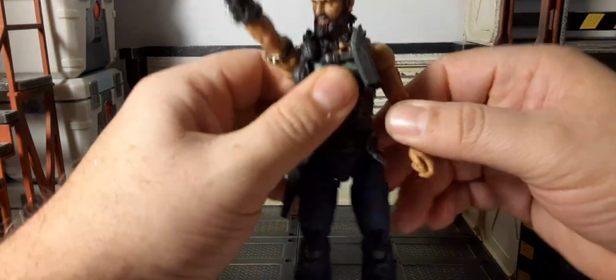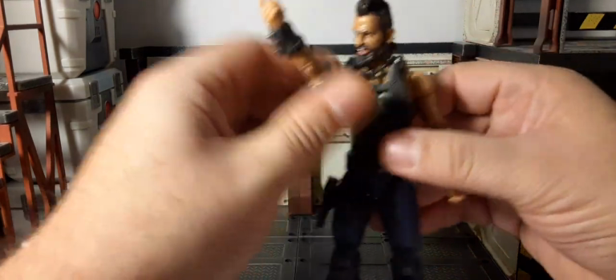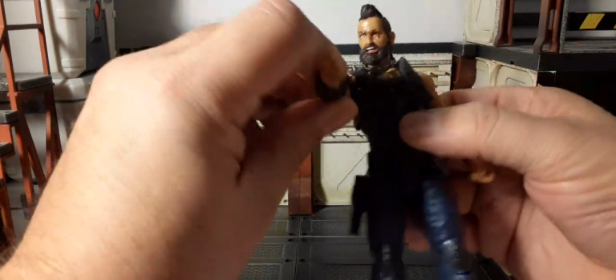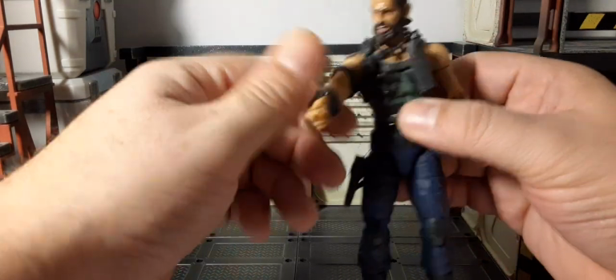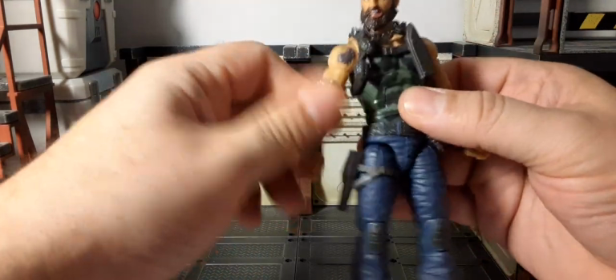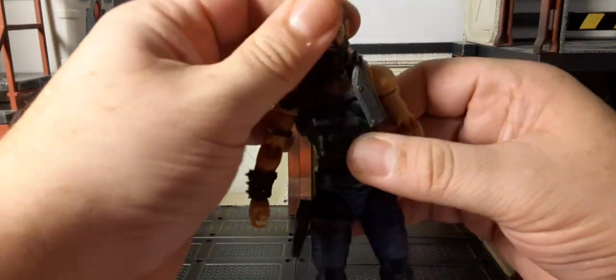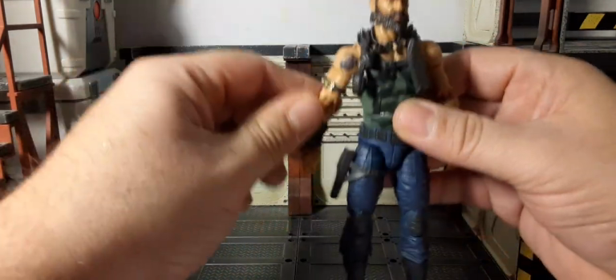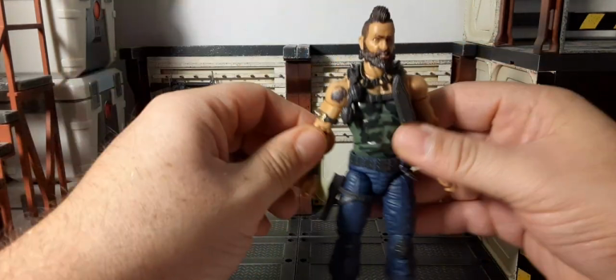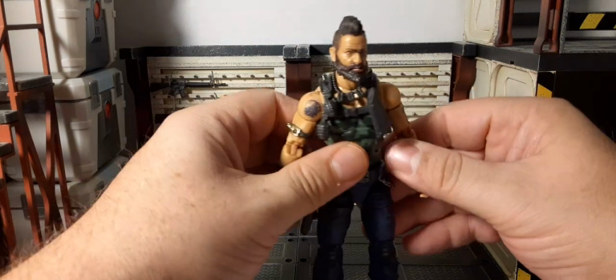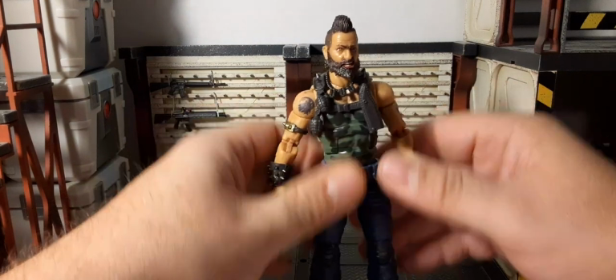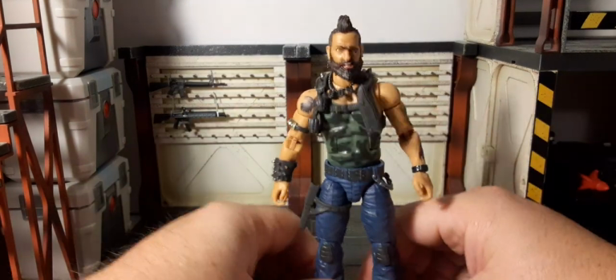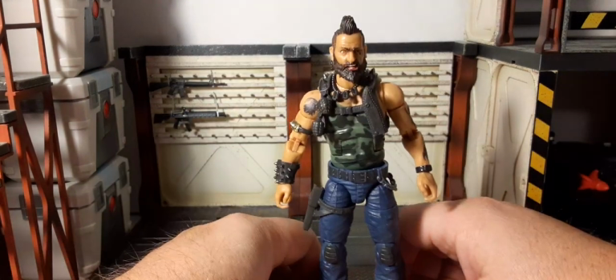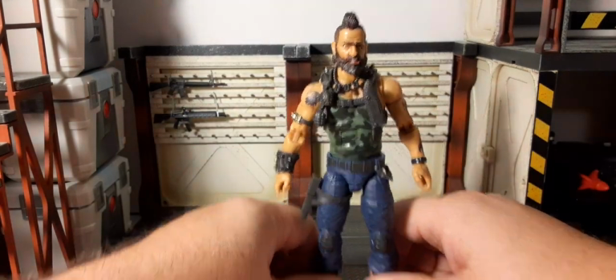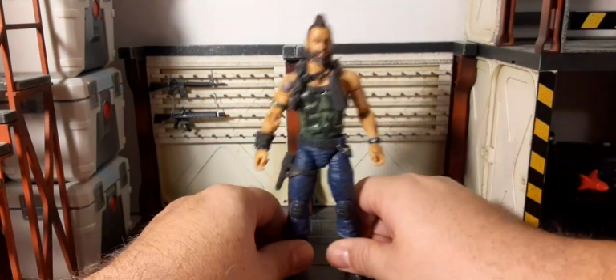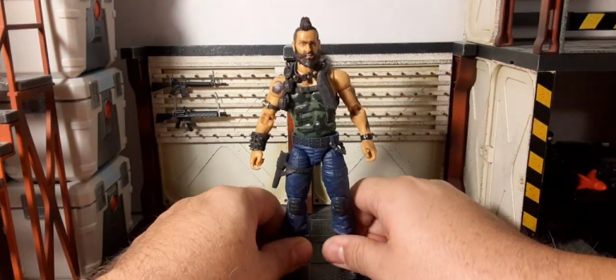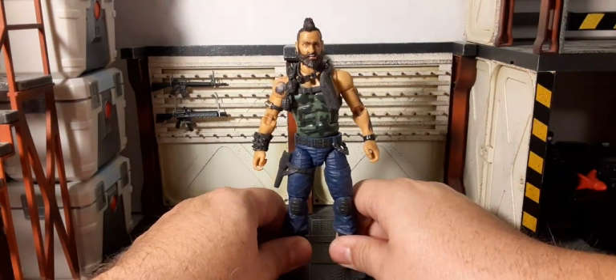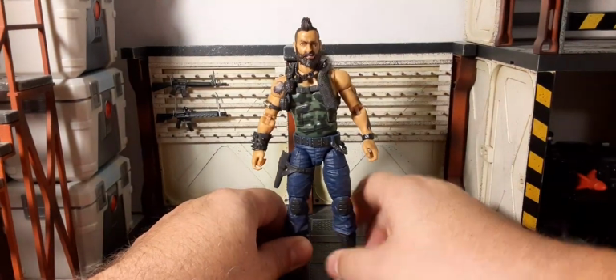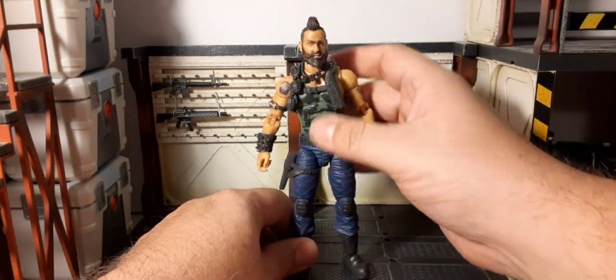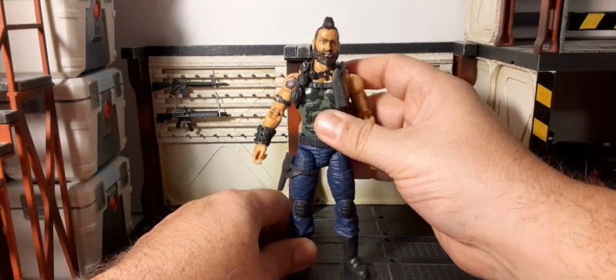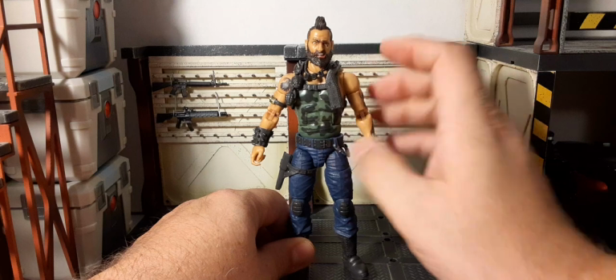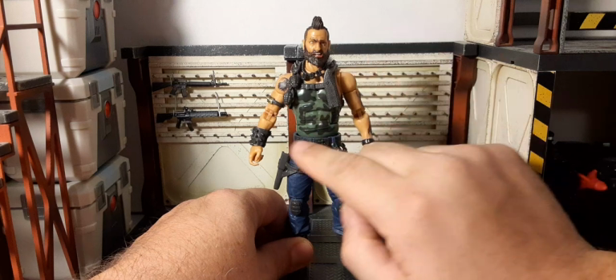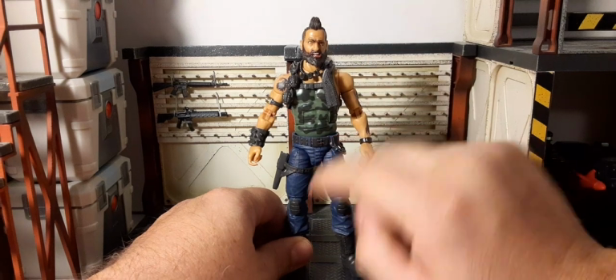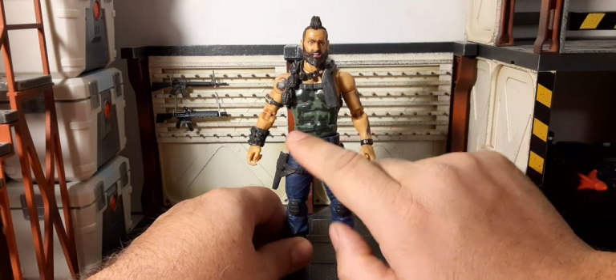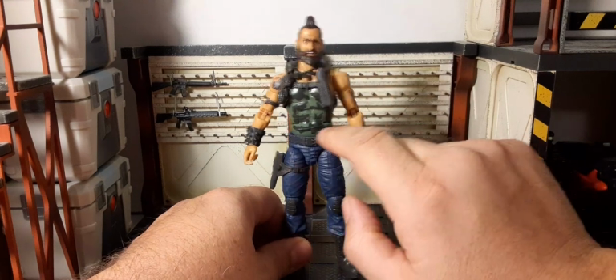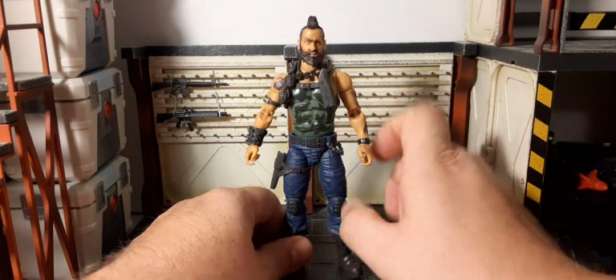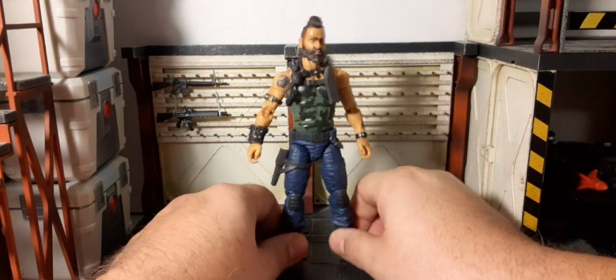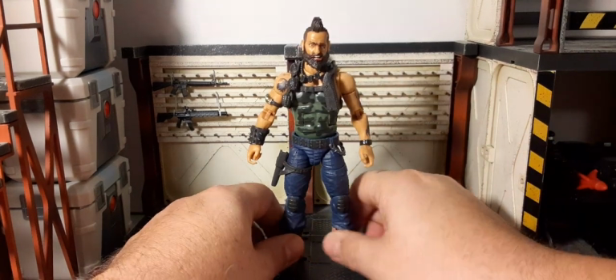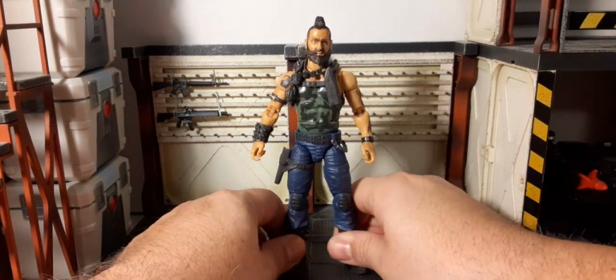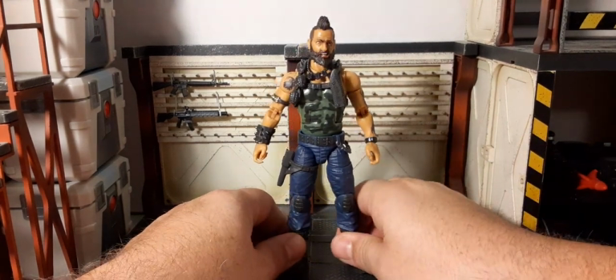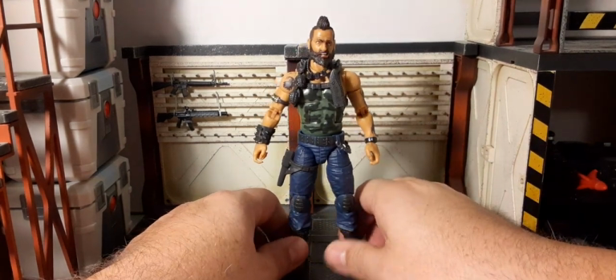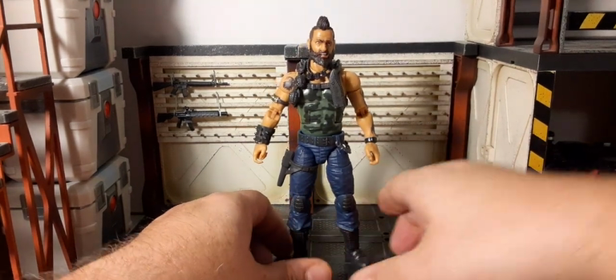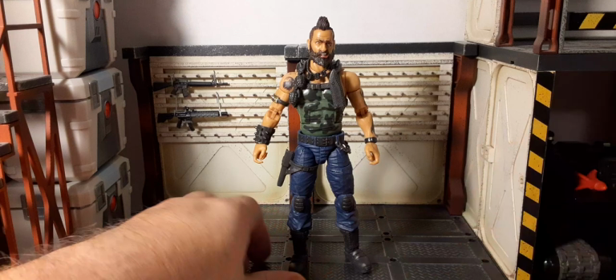My other complaint overall is the stiff joints, but that's a common thing with figures anymore — a little bit of heat fixes that. The waist gap is my biggest gripe aesthetically.